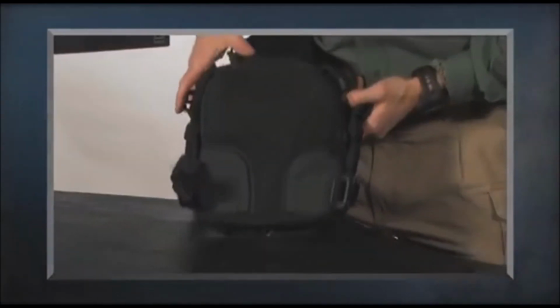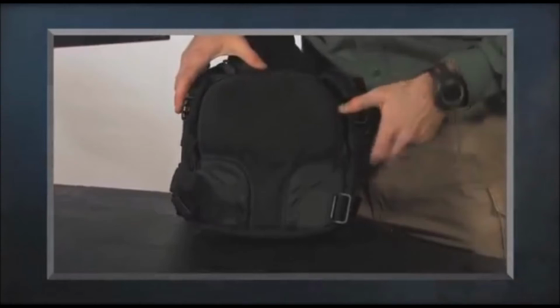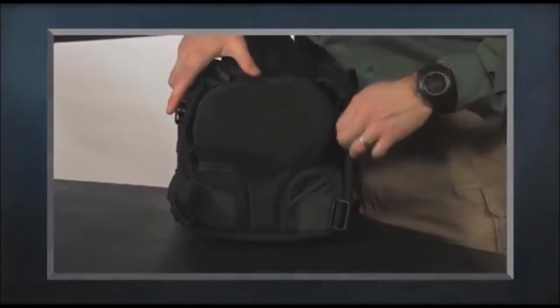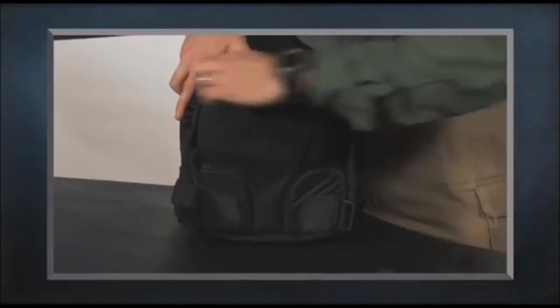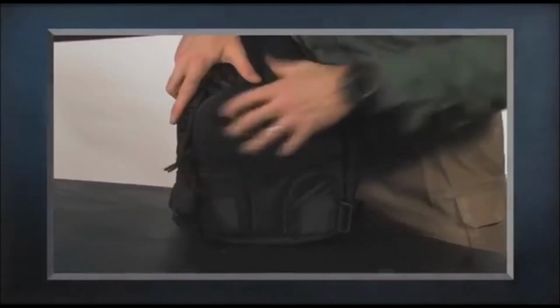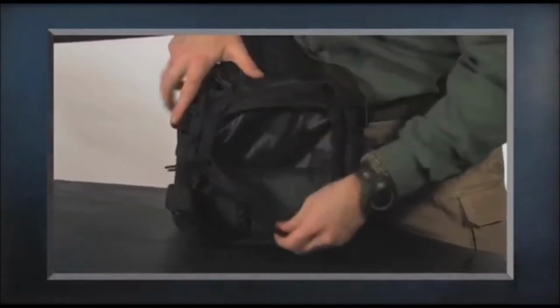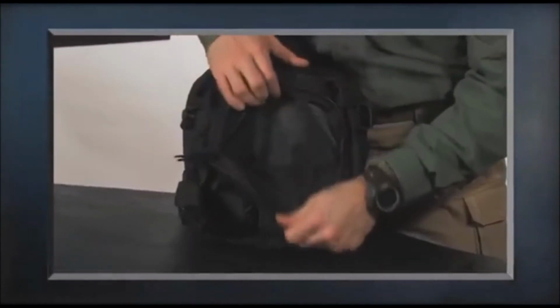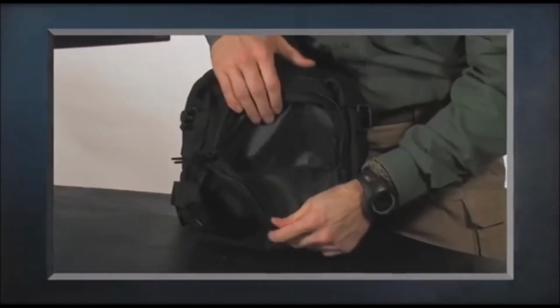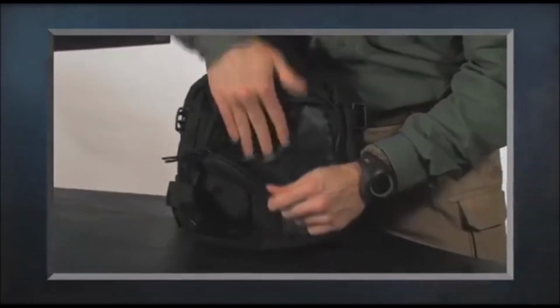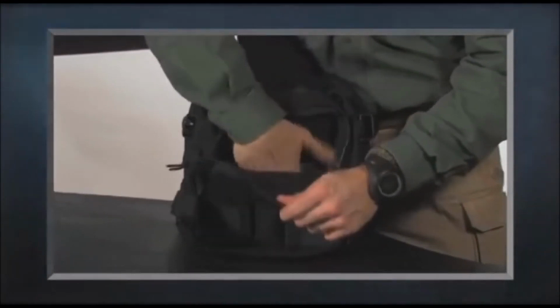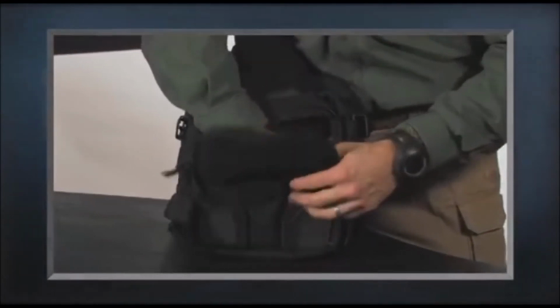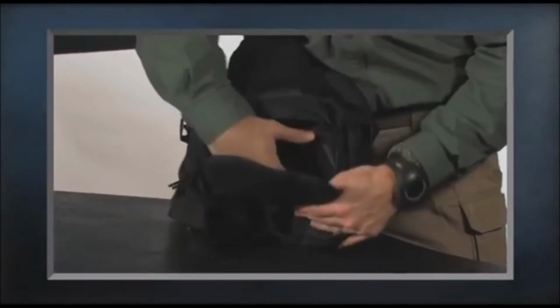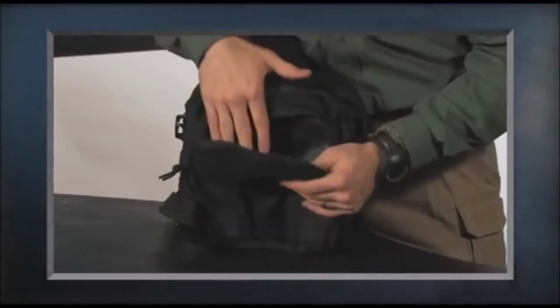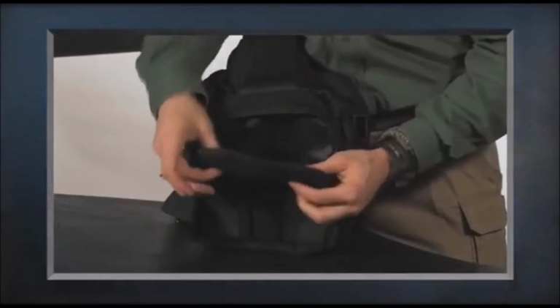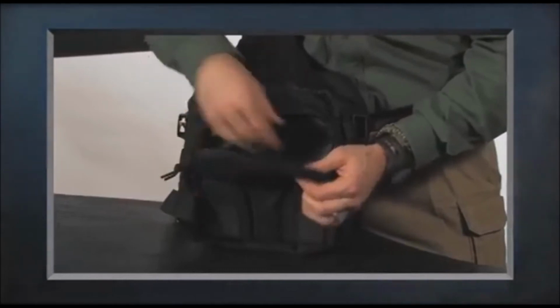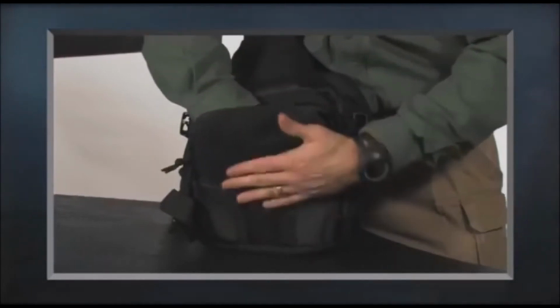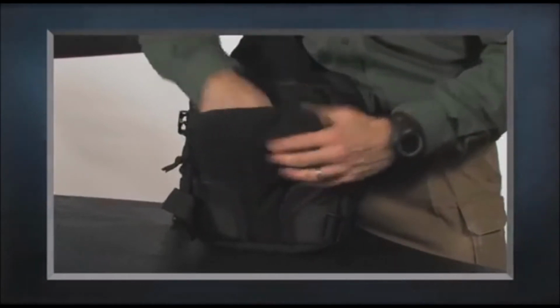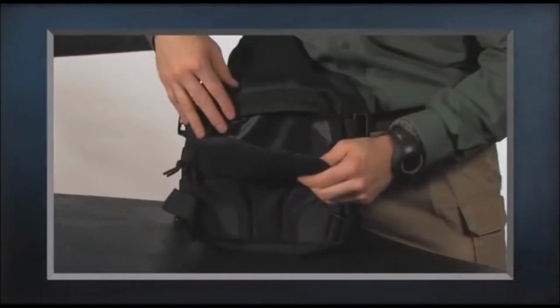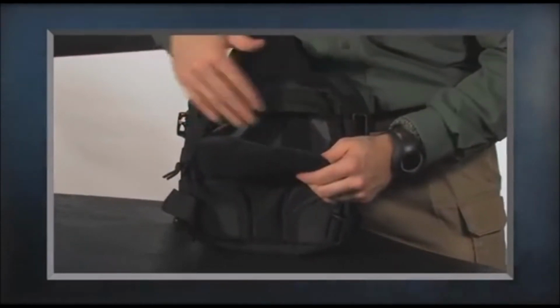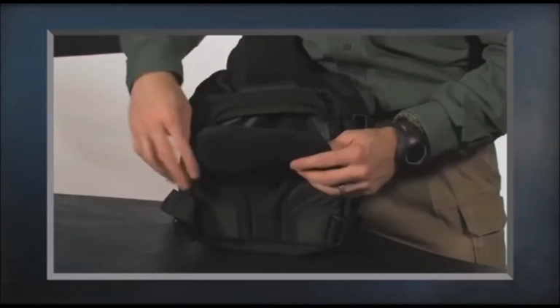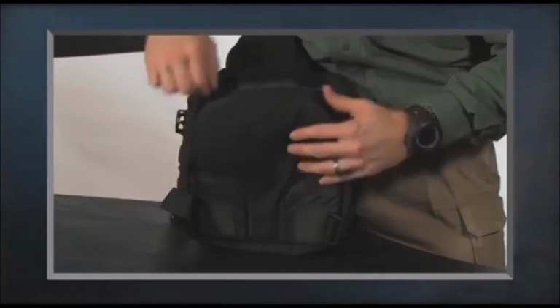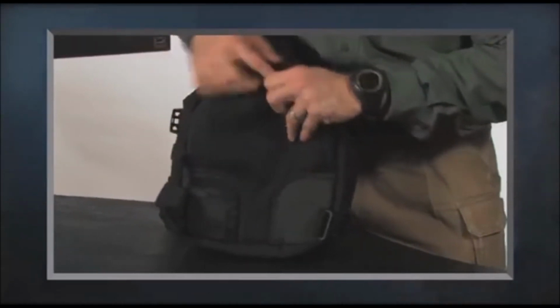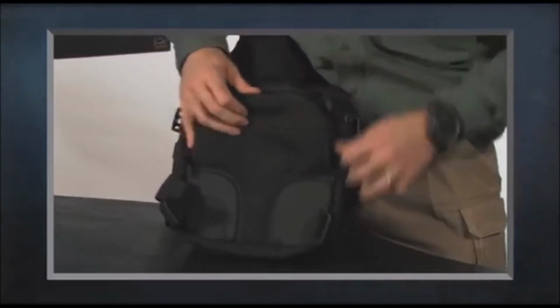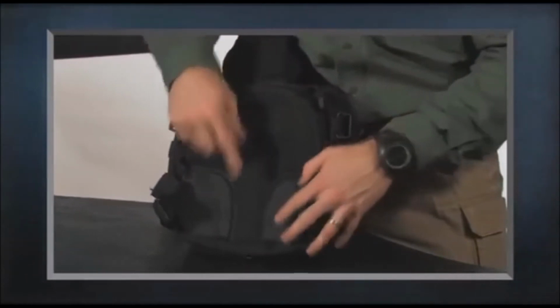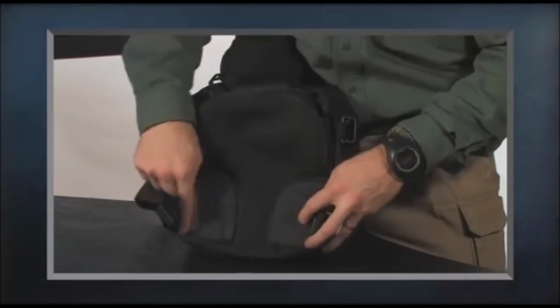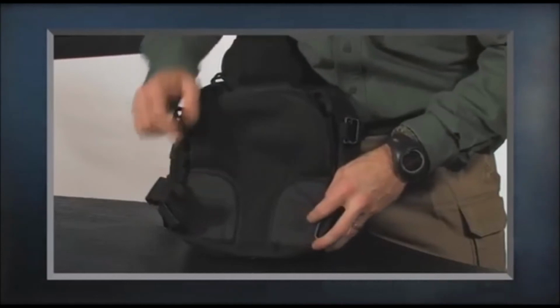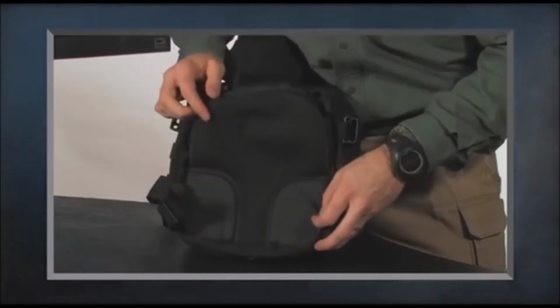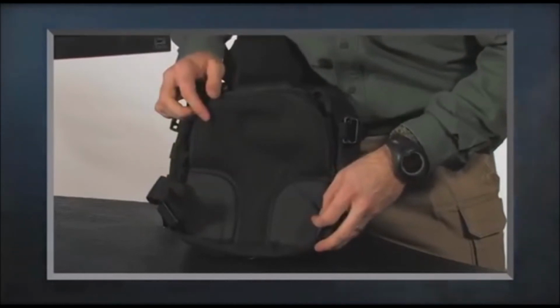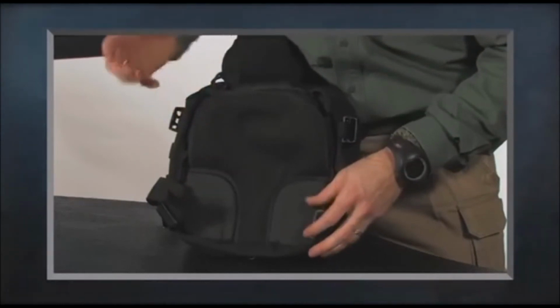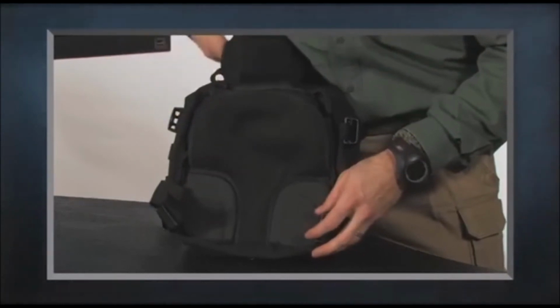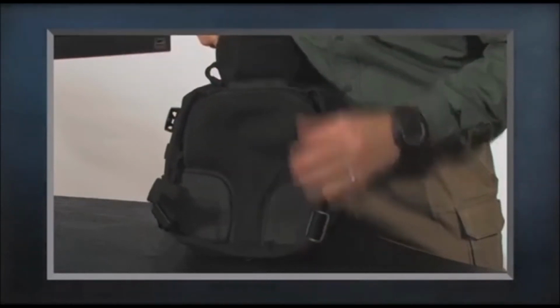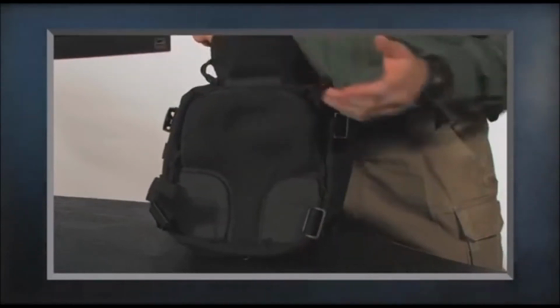There is also a place inside if I want to carry a smaller hydration pocket or anything else I want protected with a padded backing. We also have tacky rubber to help hold the pack in place so it doesn't slide around while you're using it.